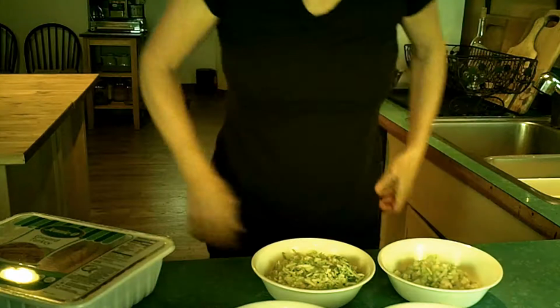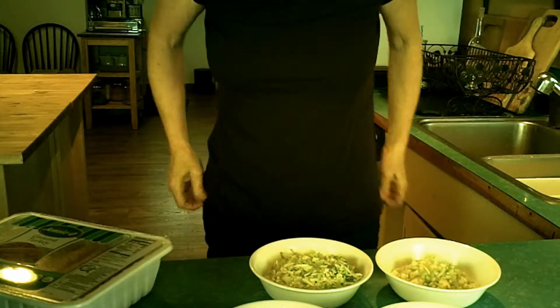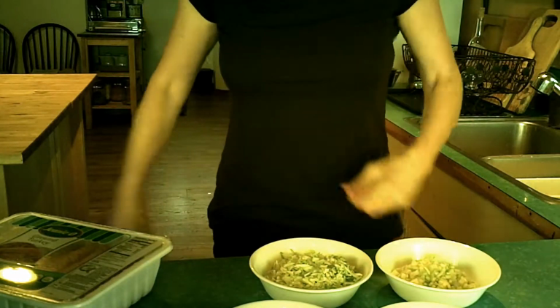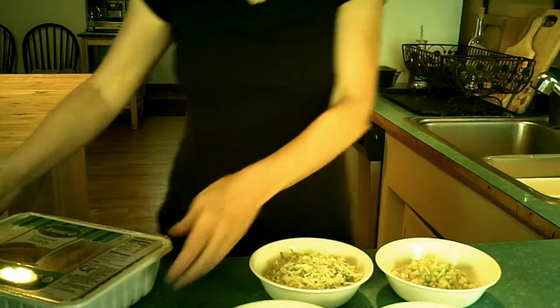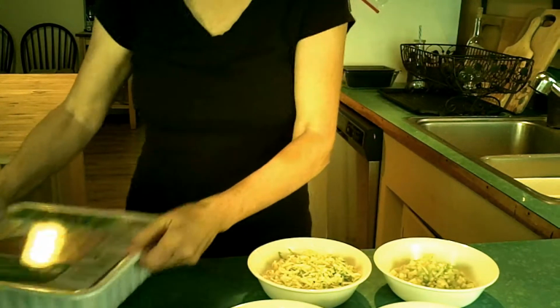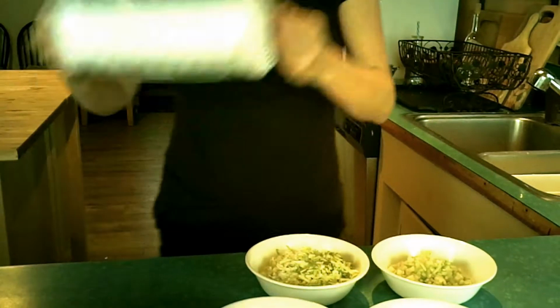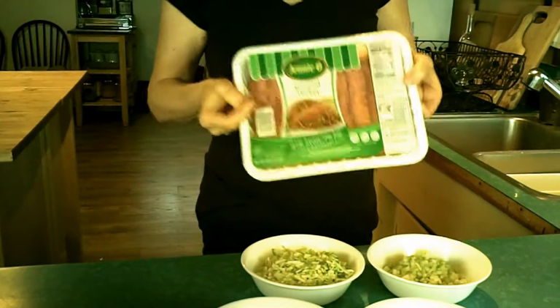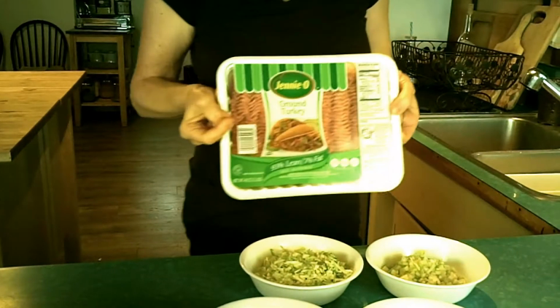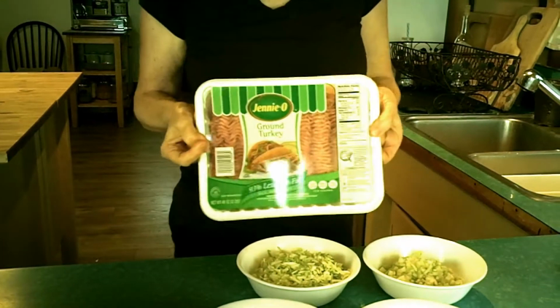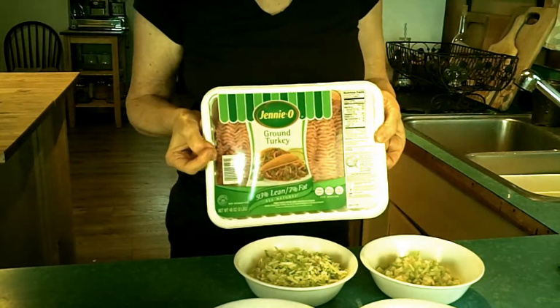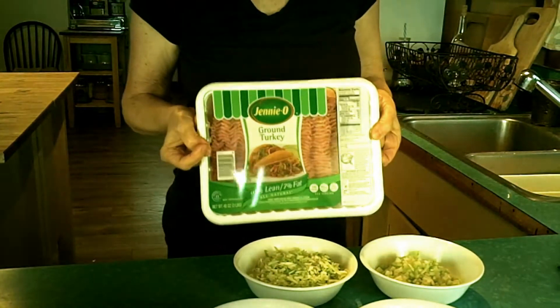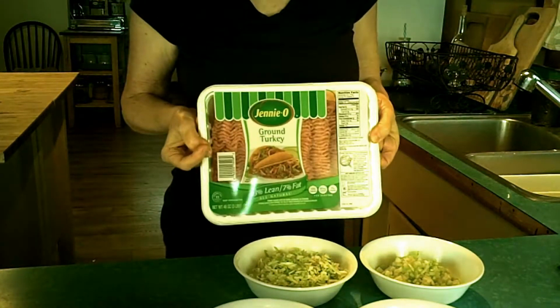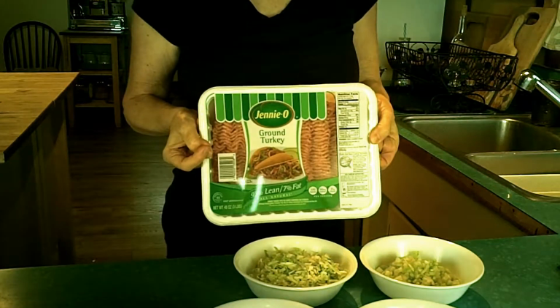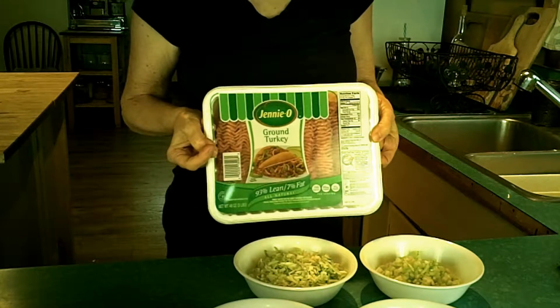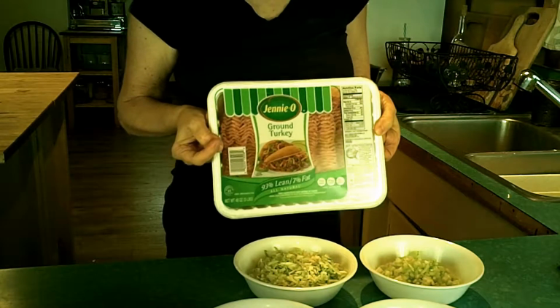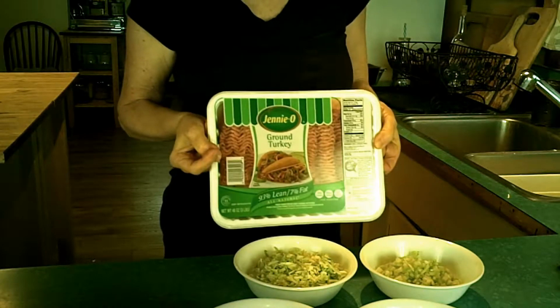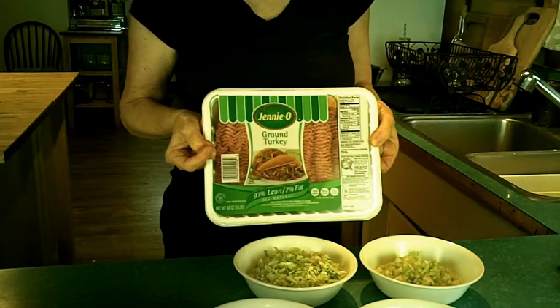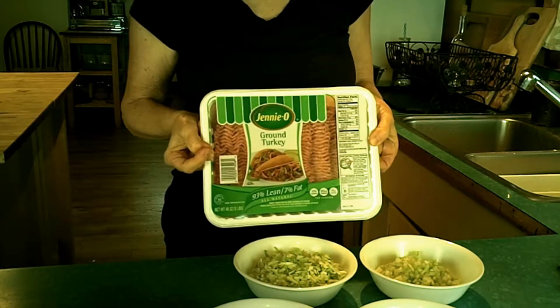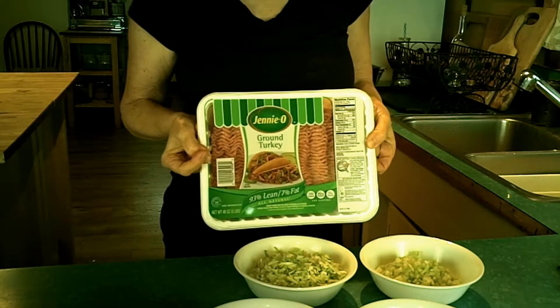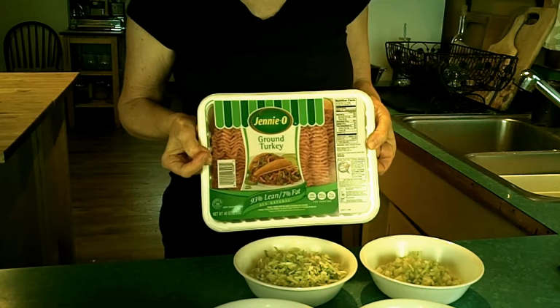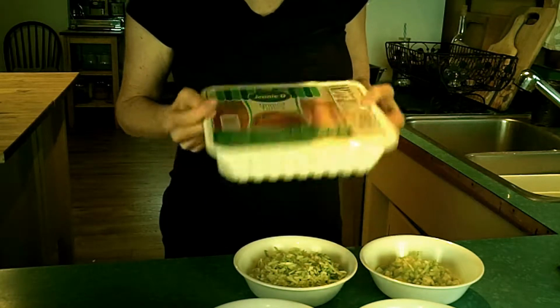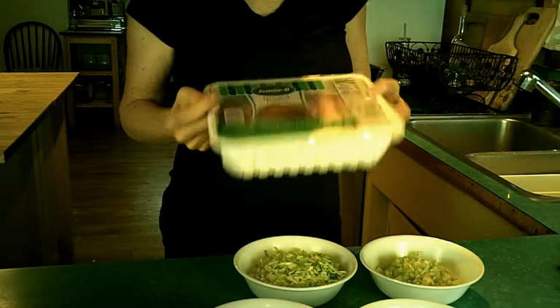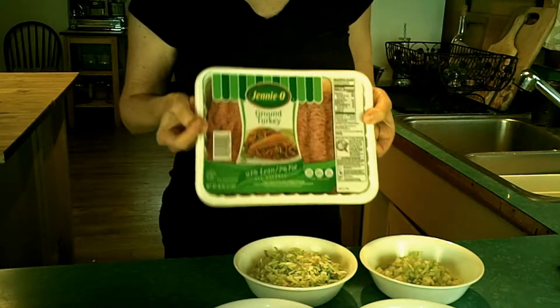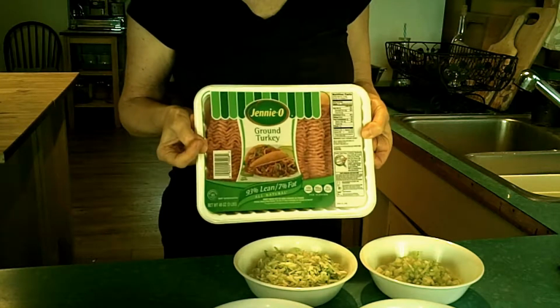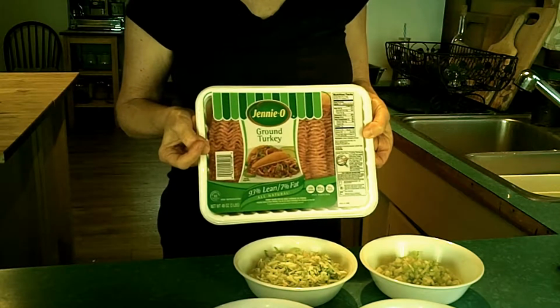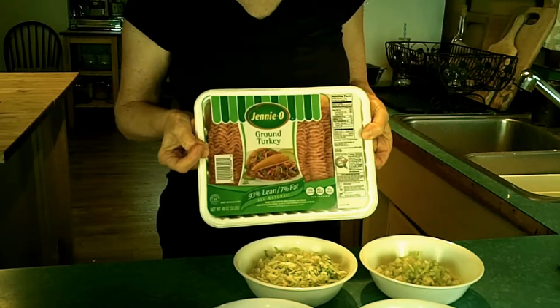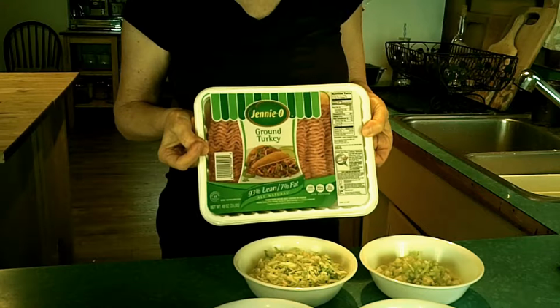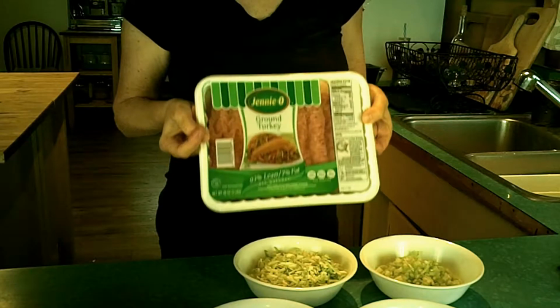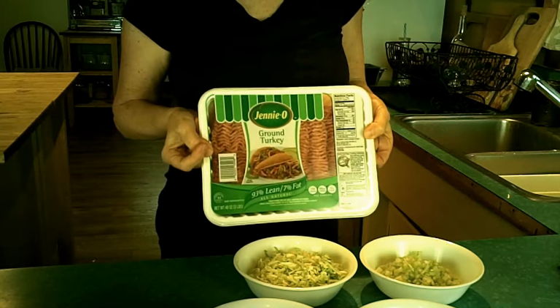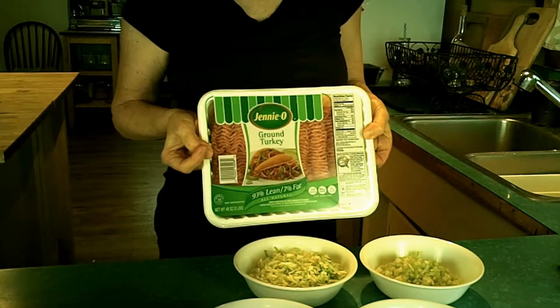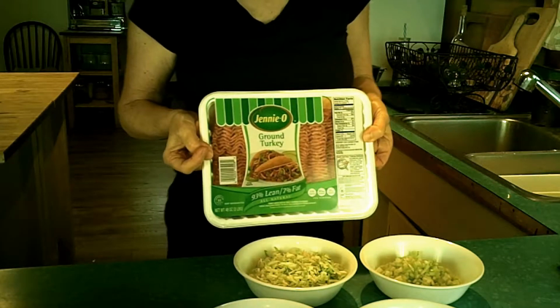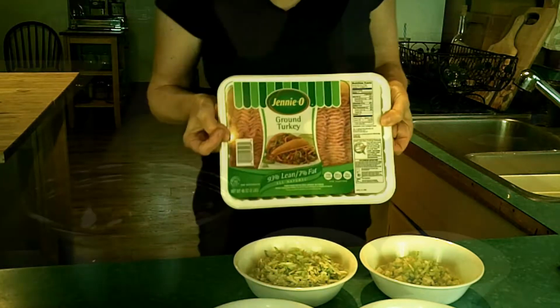We're going to start with three pounds of ground turkey. It's going to make two pretty good-sized meatloaves, and this is the cheapest way to buy ground turkey — it's going to be around nine dollars to get three pounds.